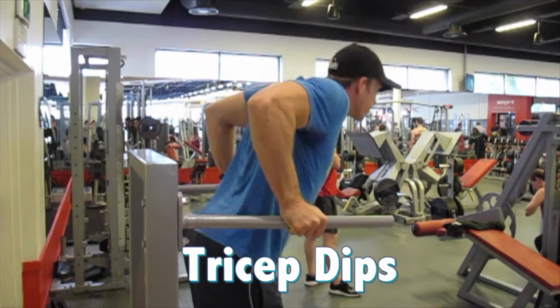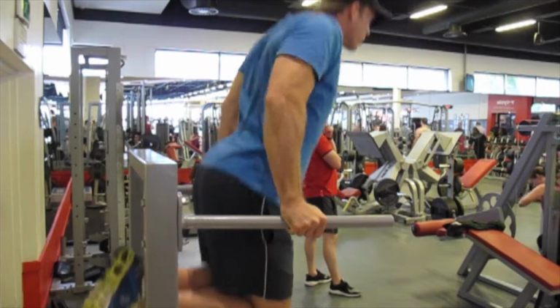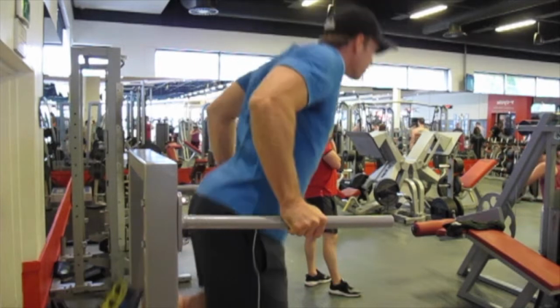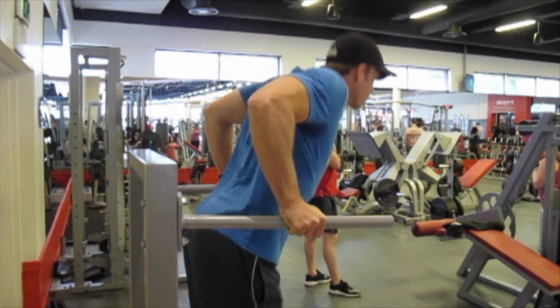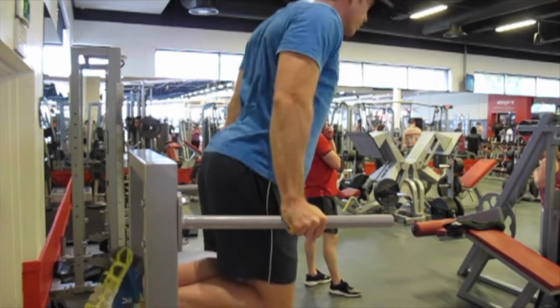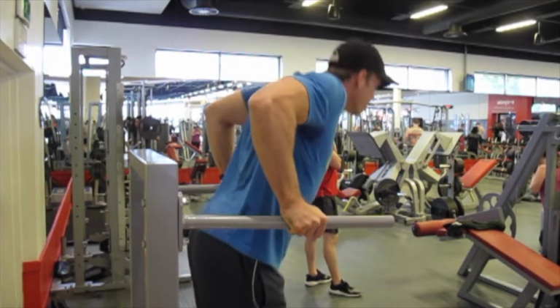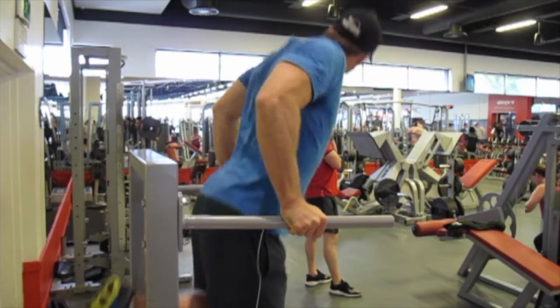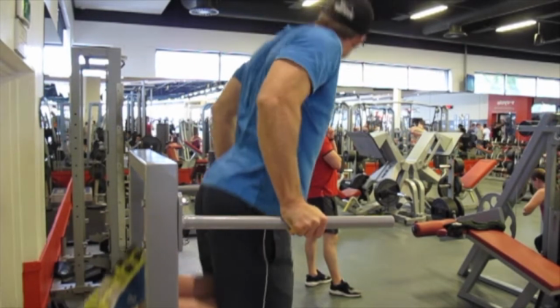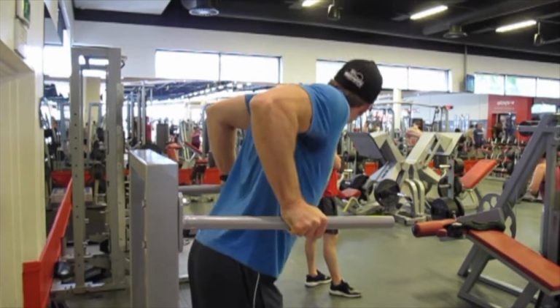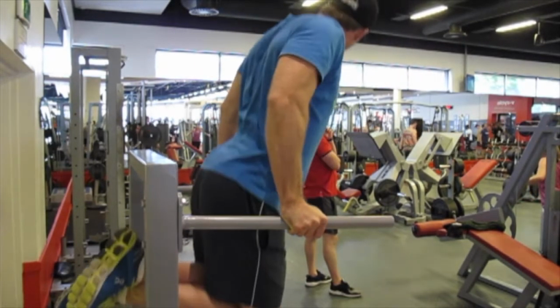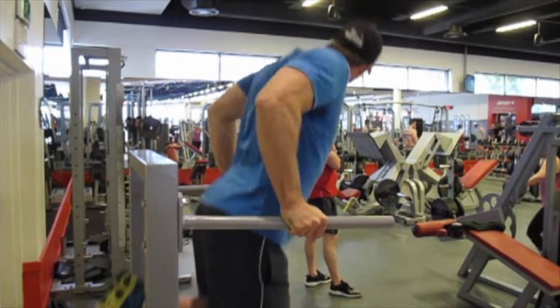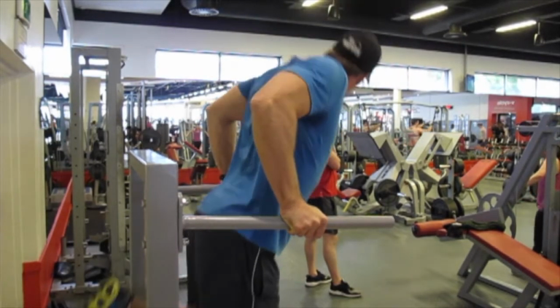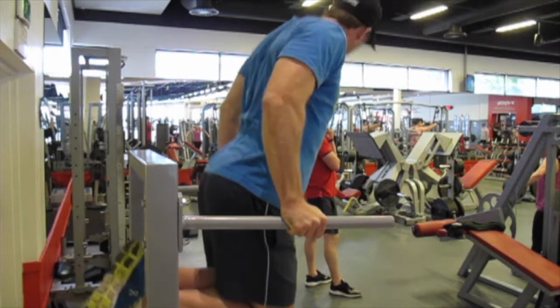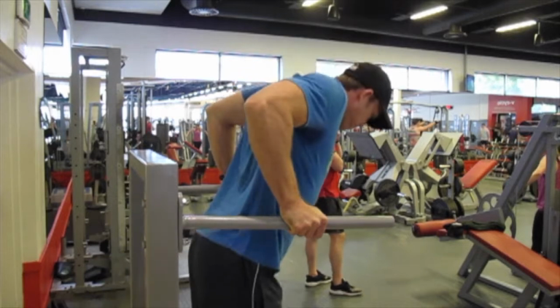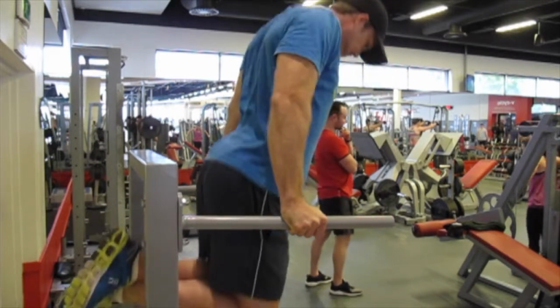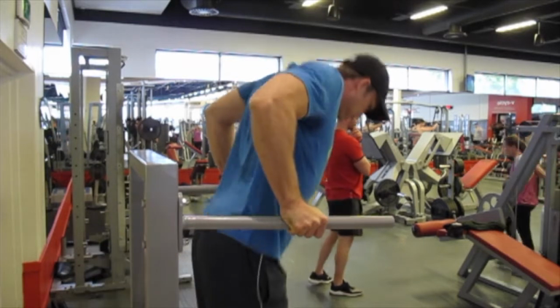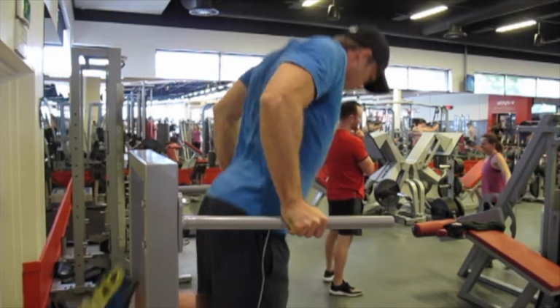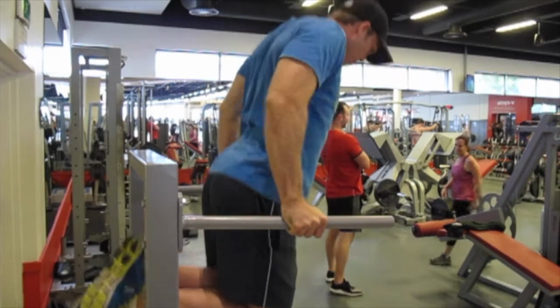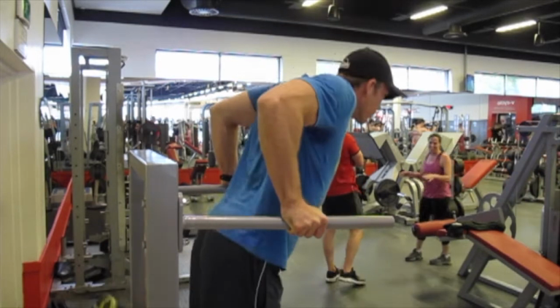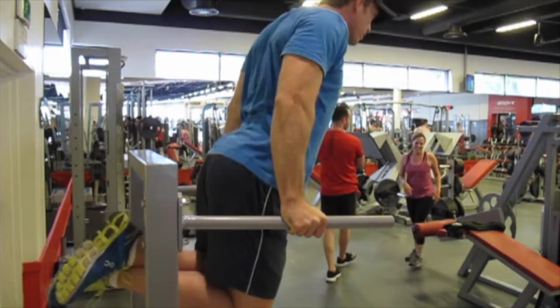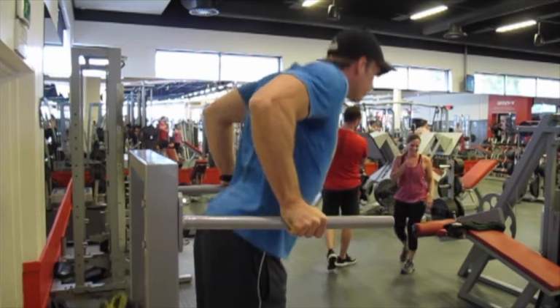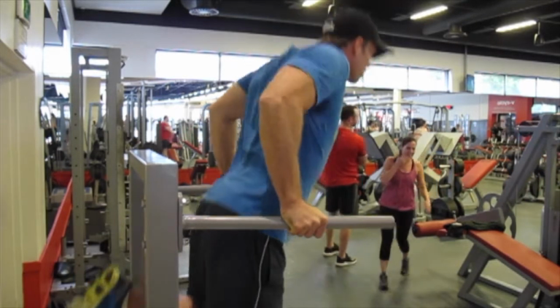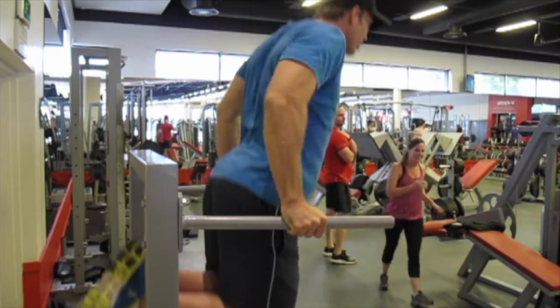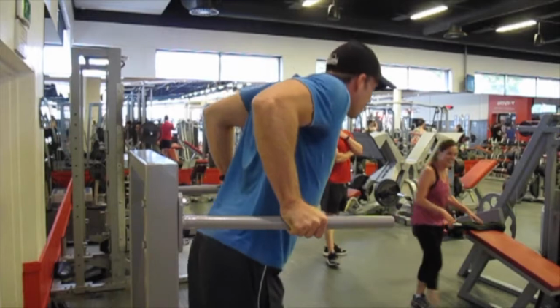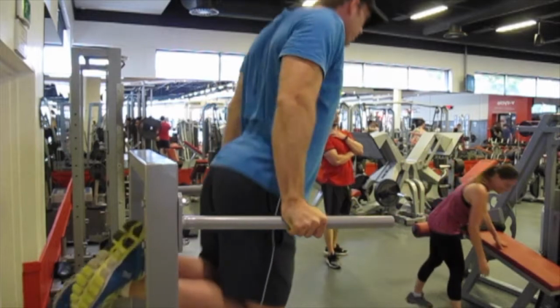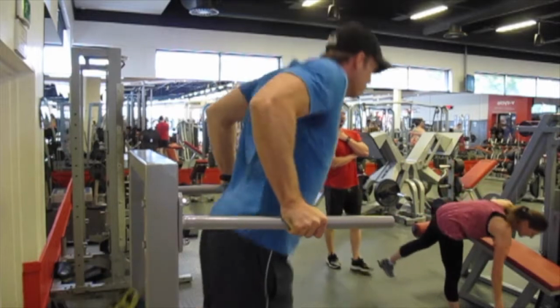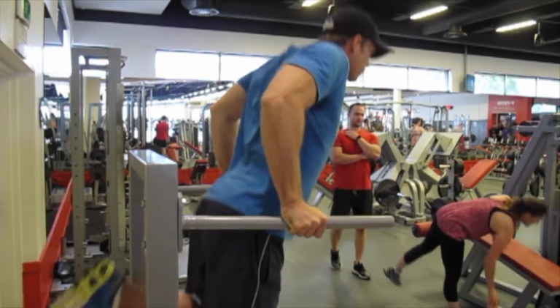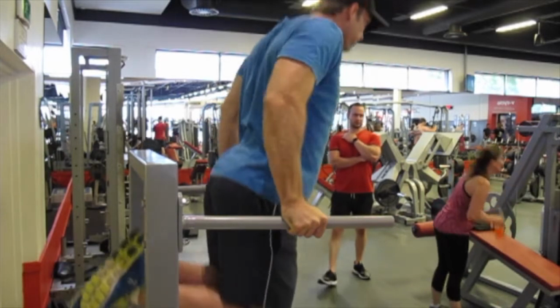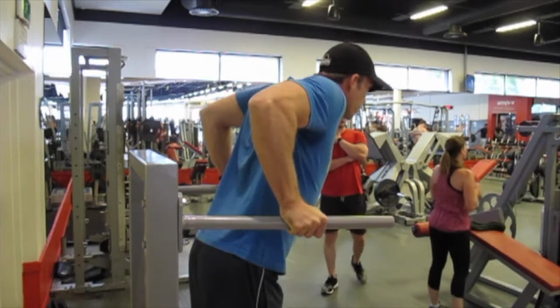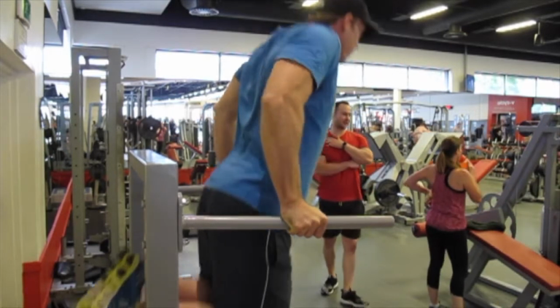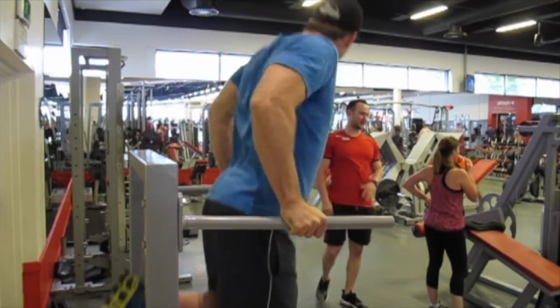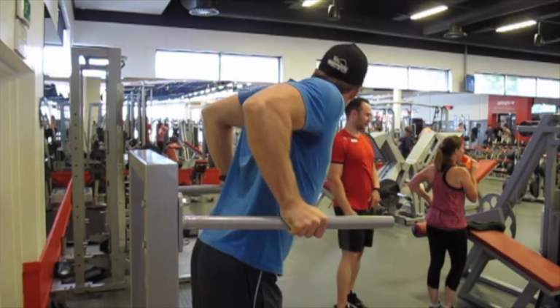Moving into the tricep dips — obviously we end up activating our triceps a lot more than our chest. To change this, you can end up leaning forward a bit. It takes a bit of core strength and a bit more practice, but once you have that done, you'll hit your chest a lot more and get a nice stretch as well.